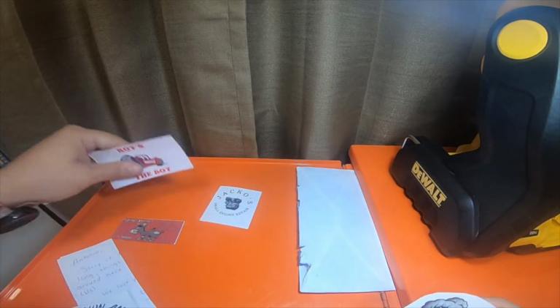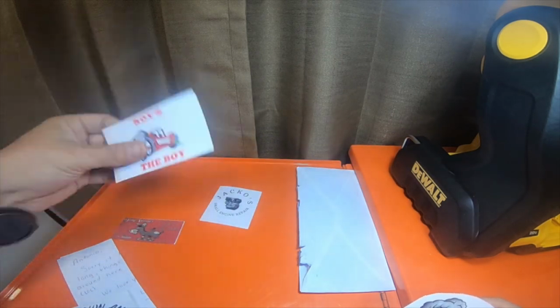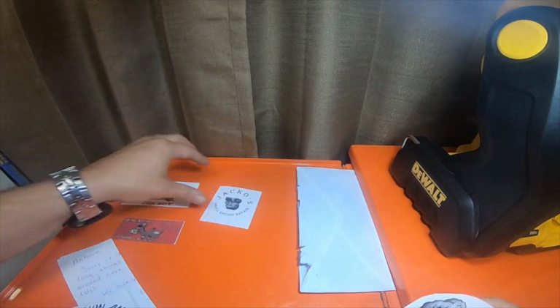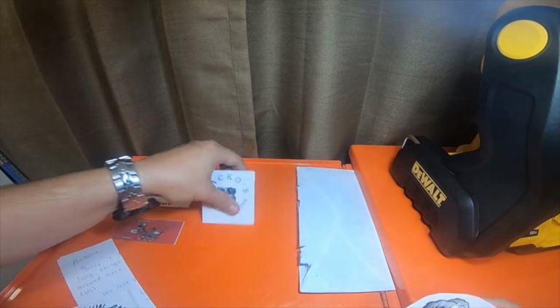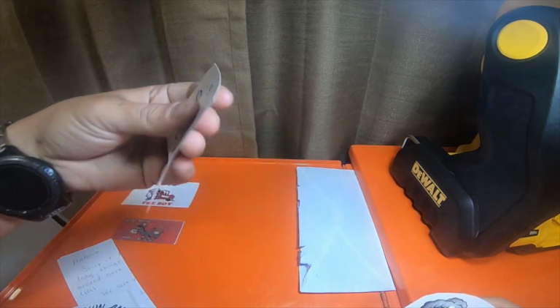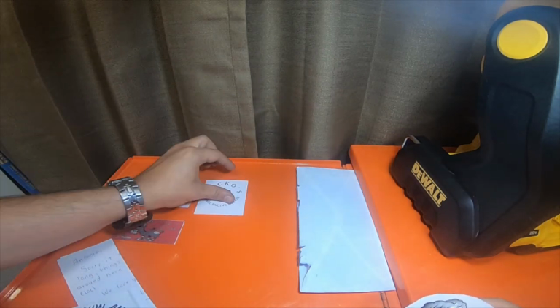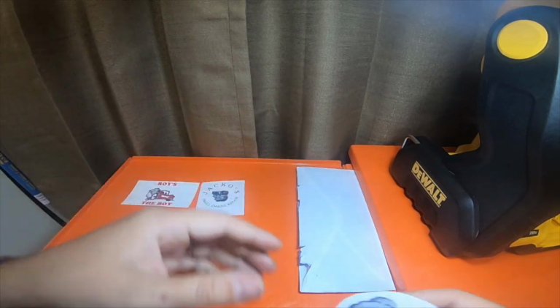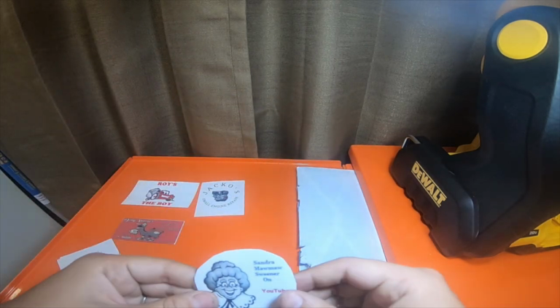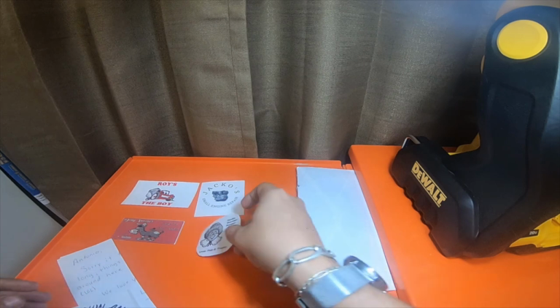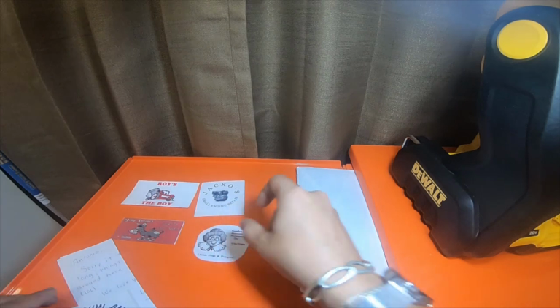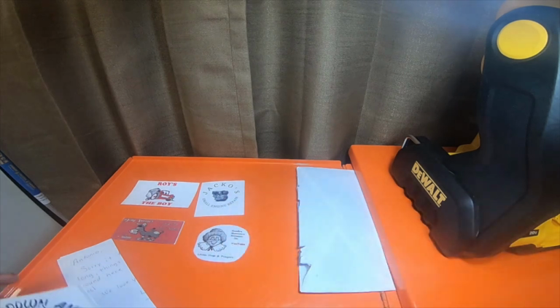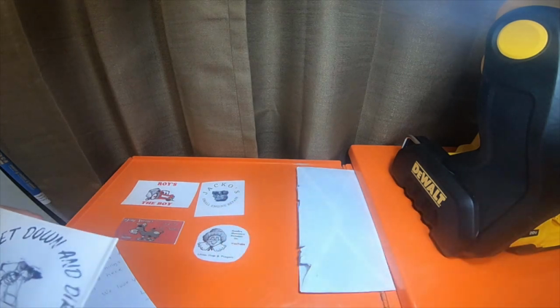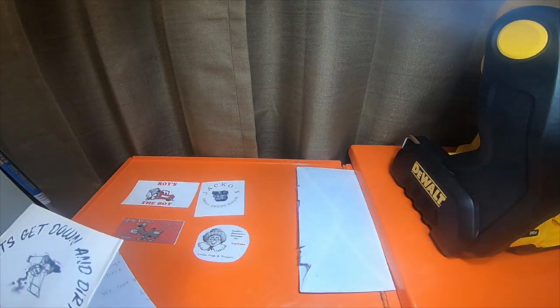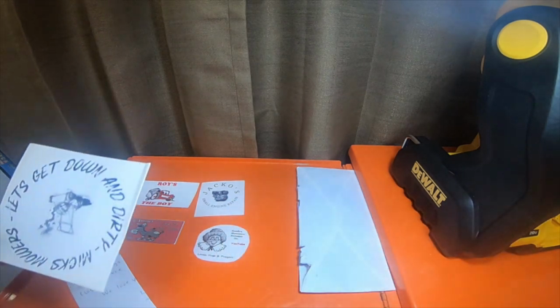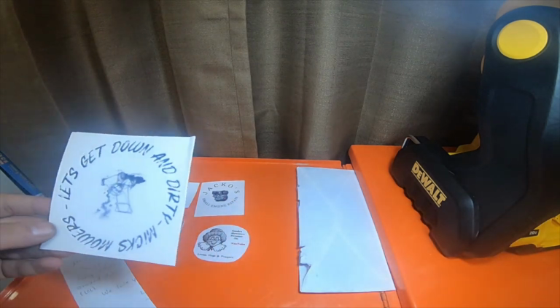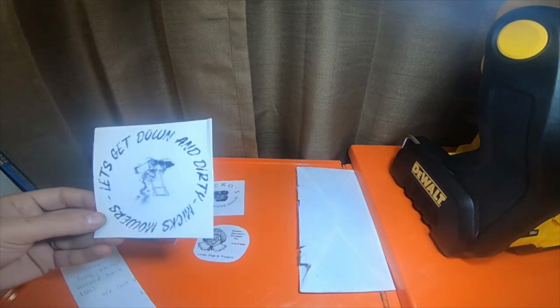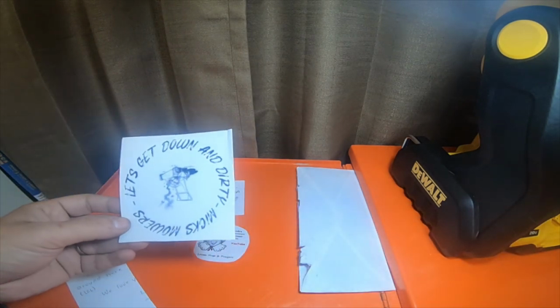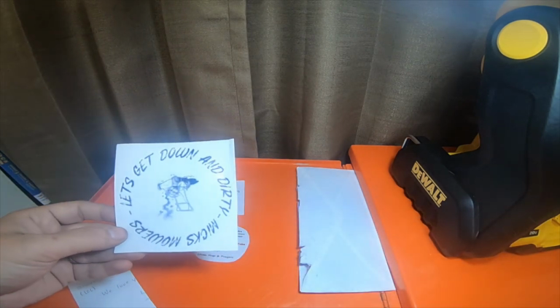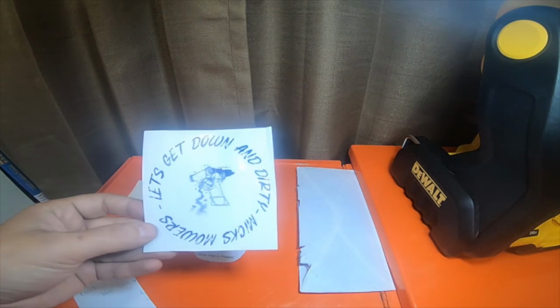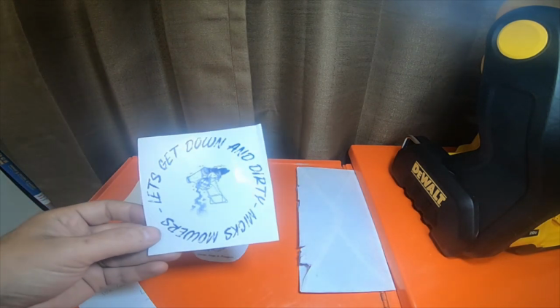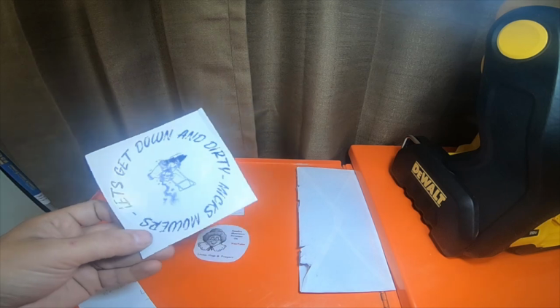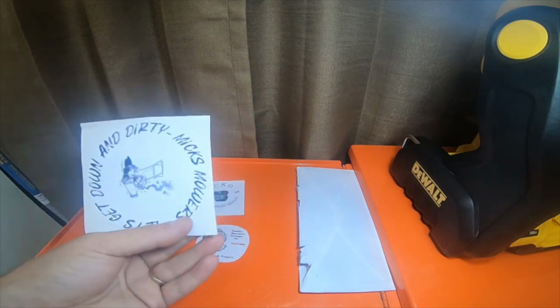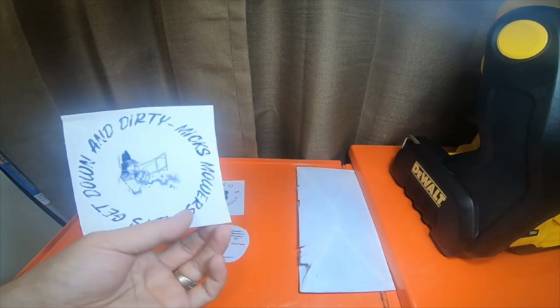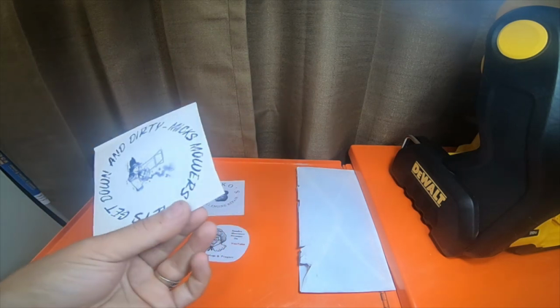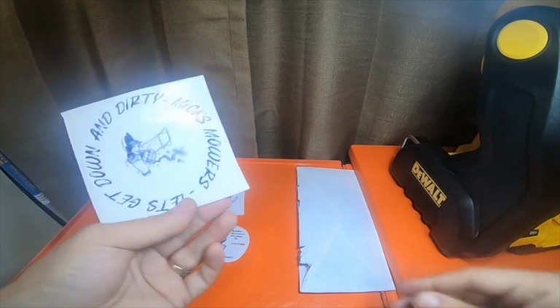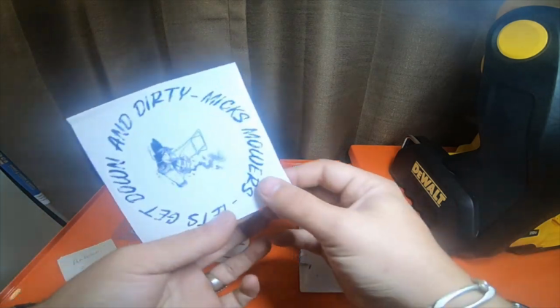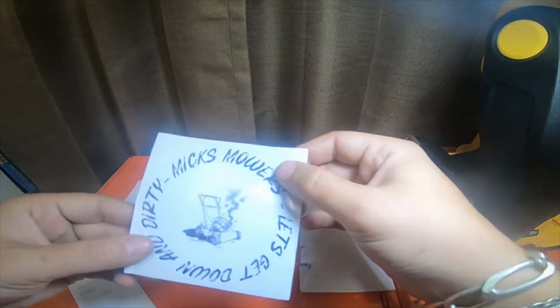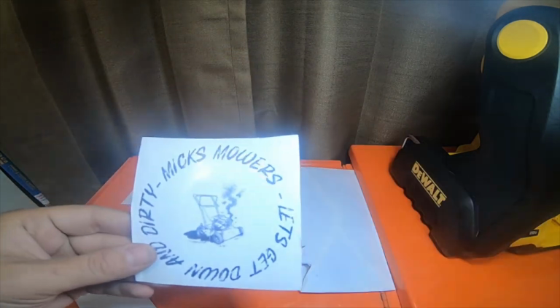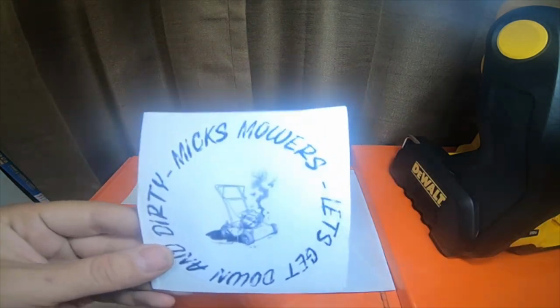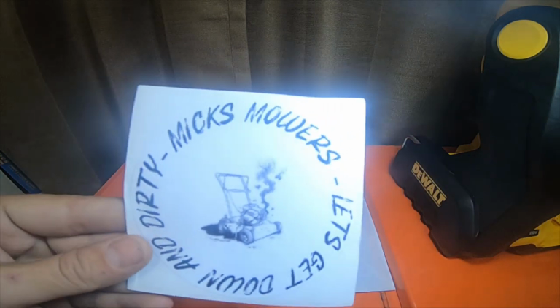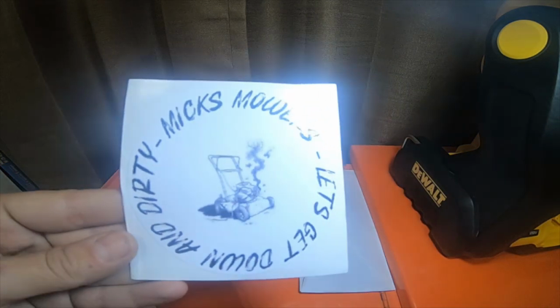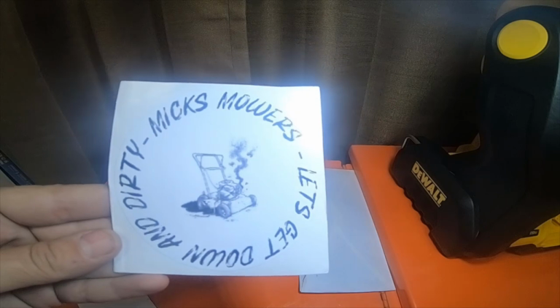These two feel like stickers to me. And then this one says, 'Let's get down and dirty, Mix Mowers.' It's upside down — Mix Mowers, let's get down and dirty.